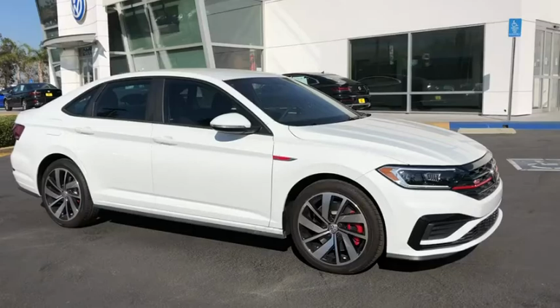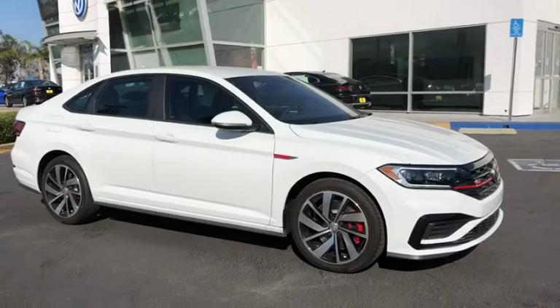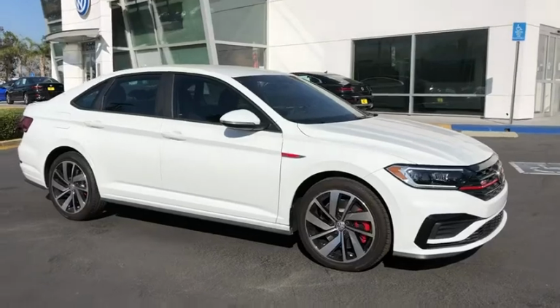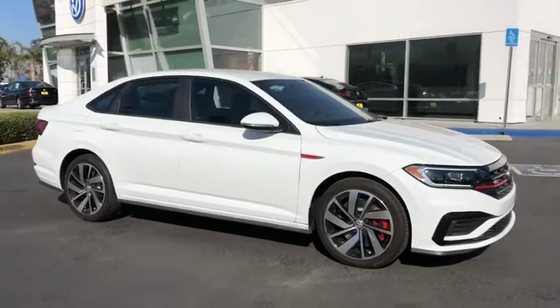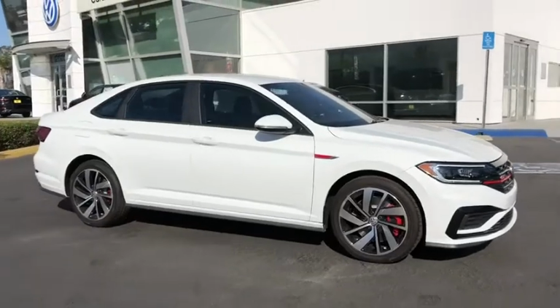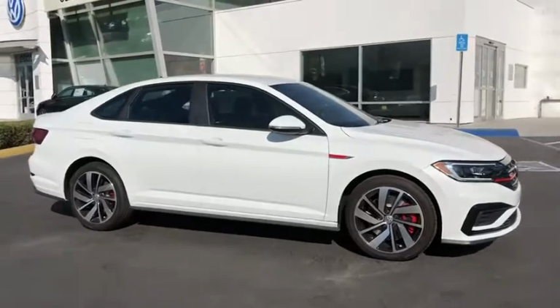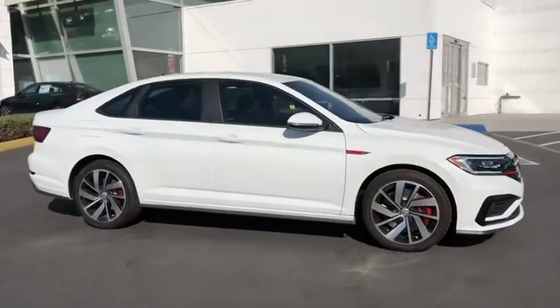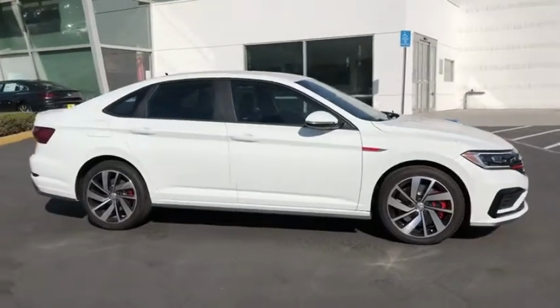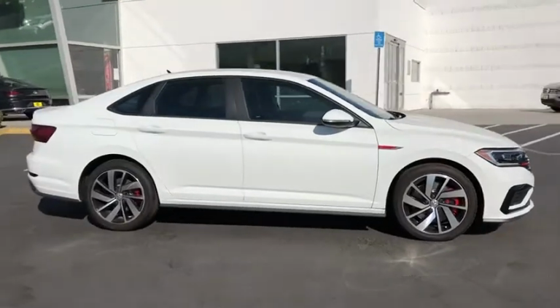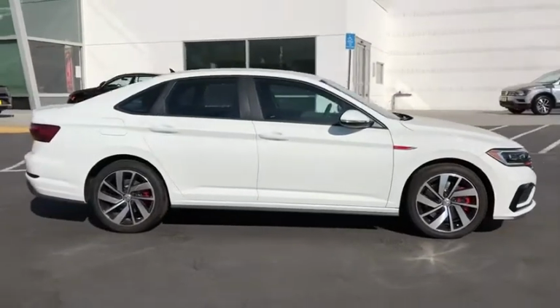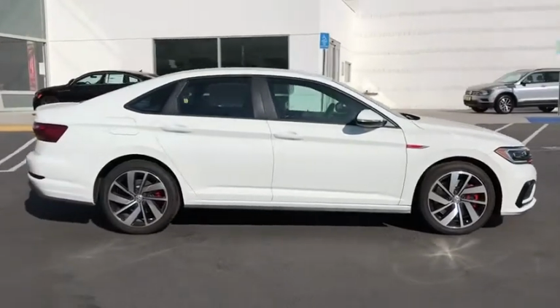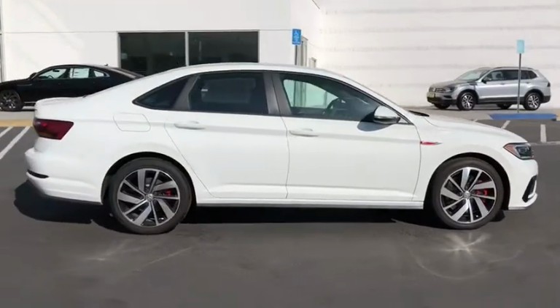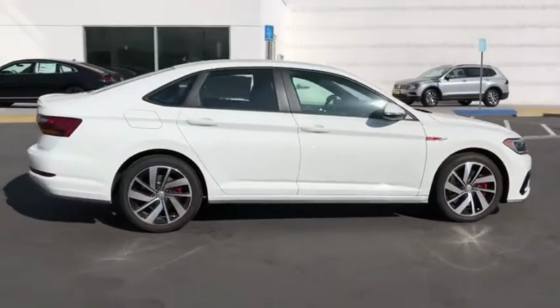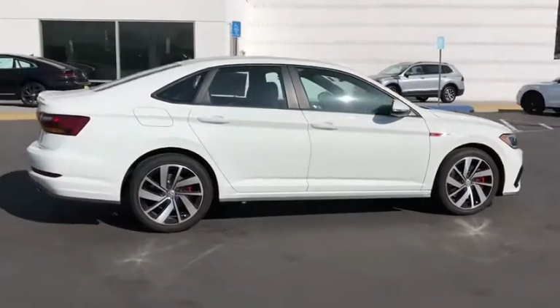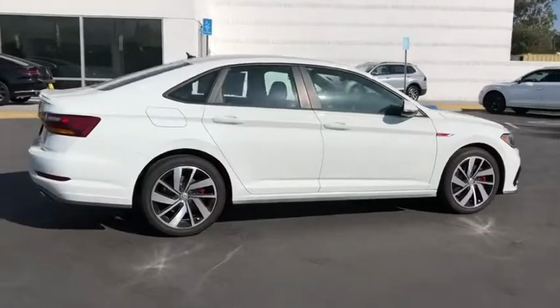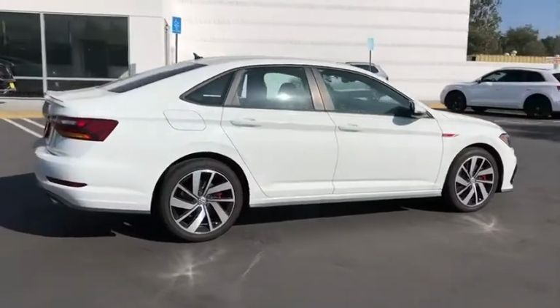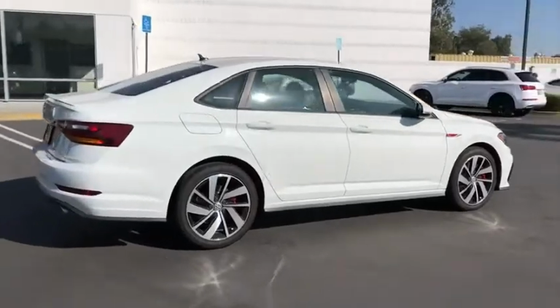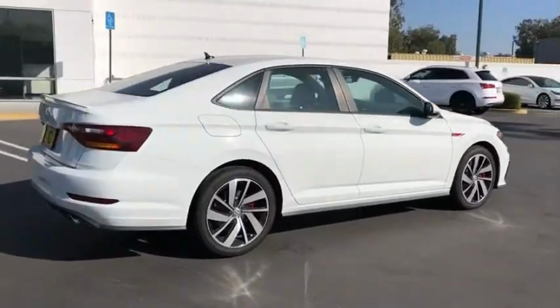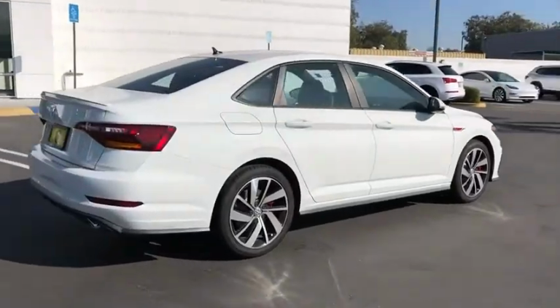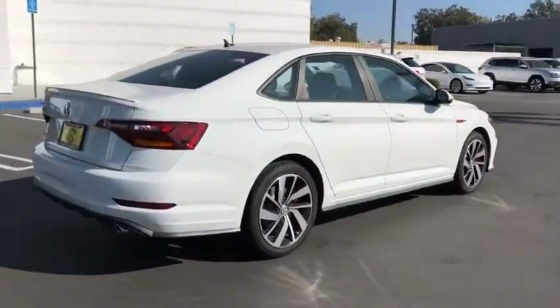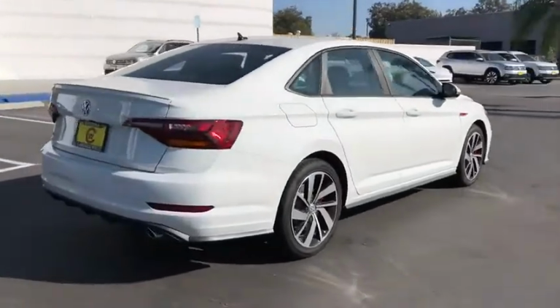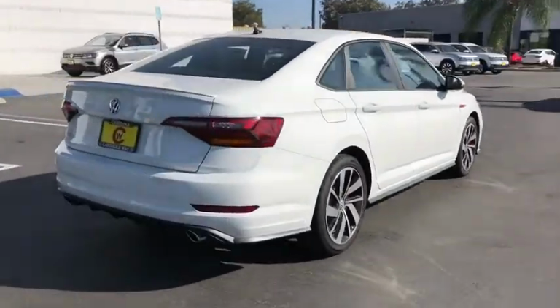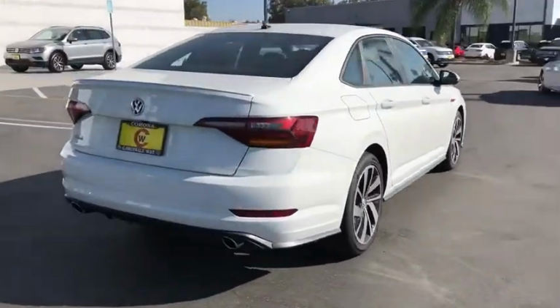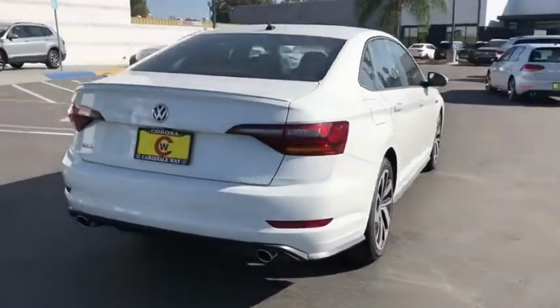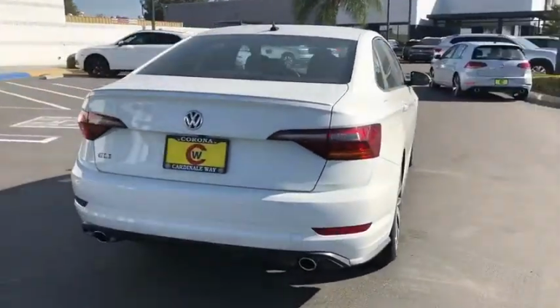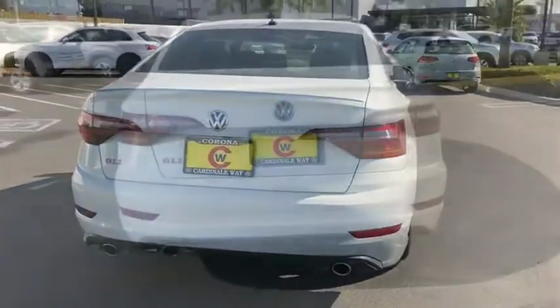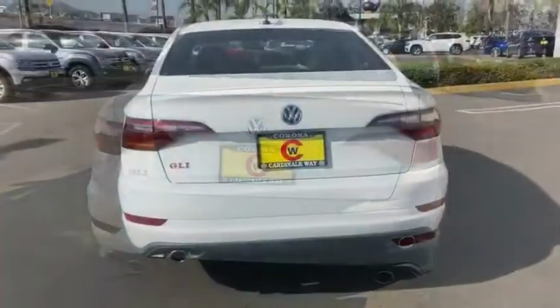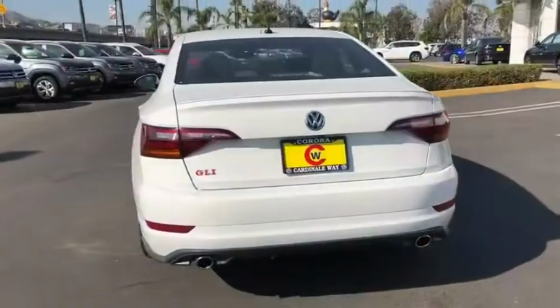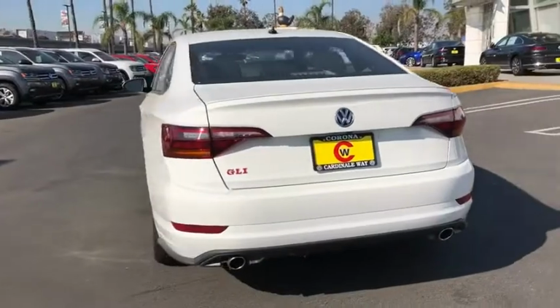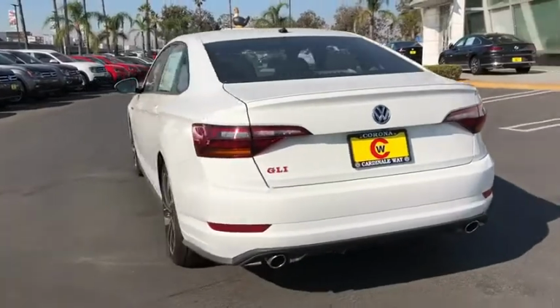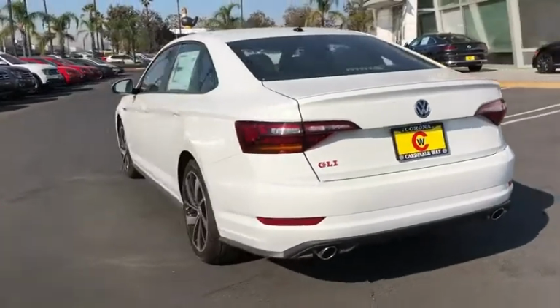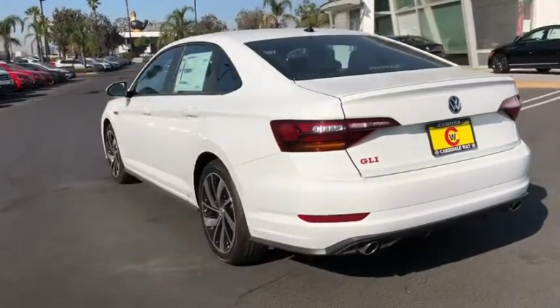Make a great choice today with the 2019 Volkswagen Jetta. The Jetta is a premium car that is family-friendly with a great price. Agile and confident handling. Volkswagen Jetta.